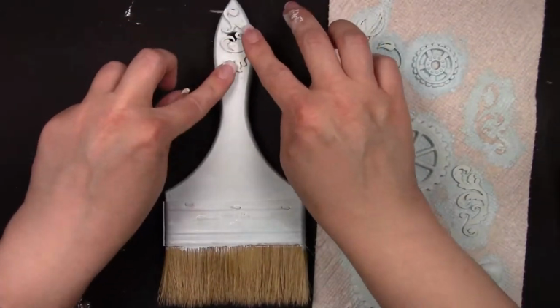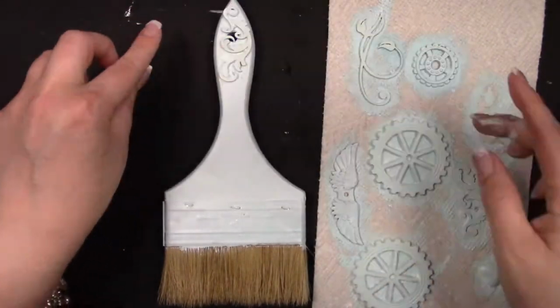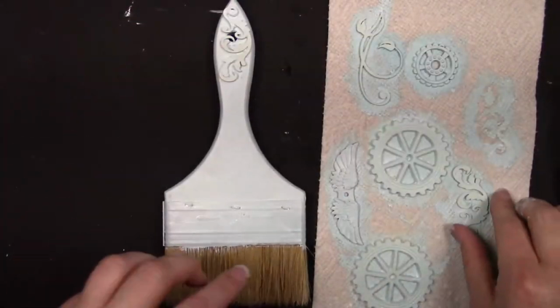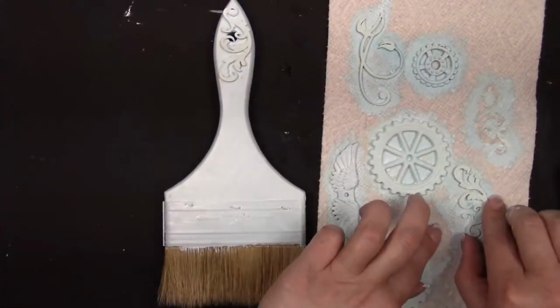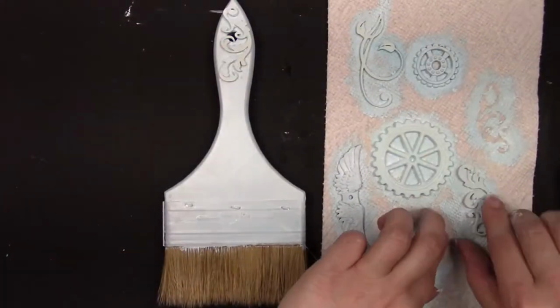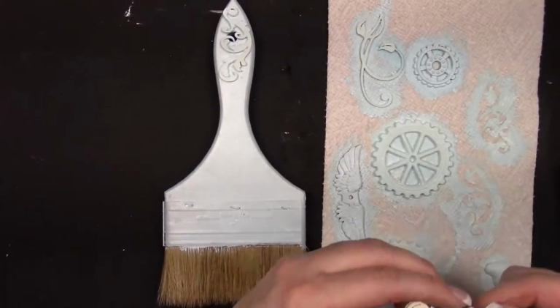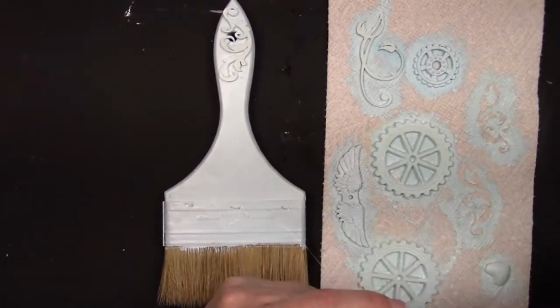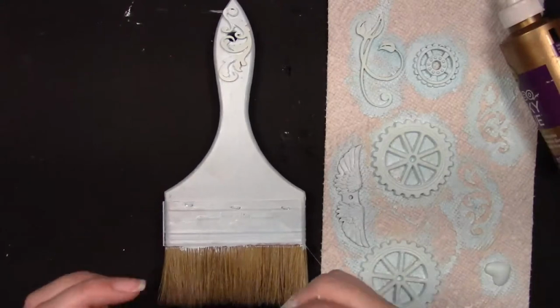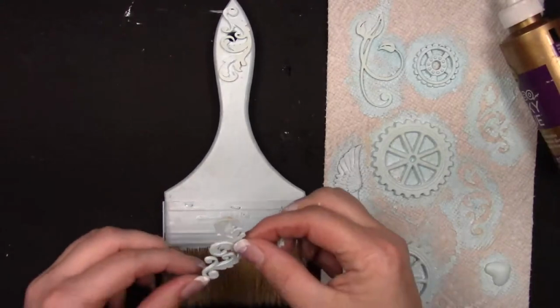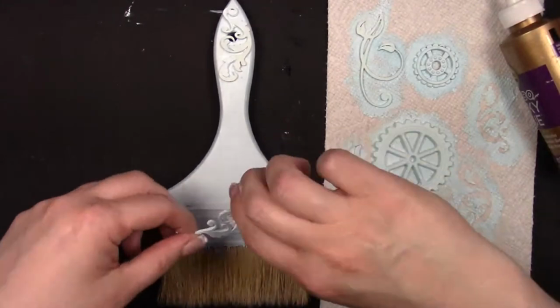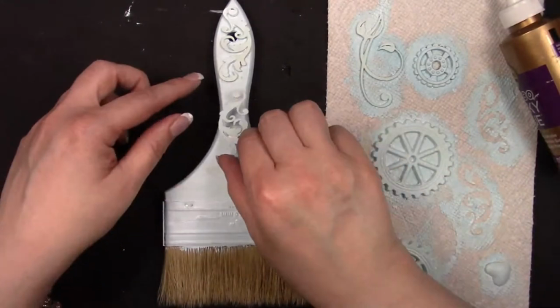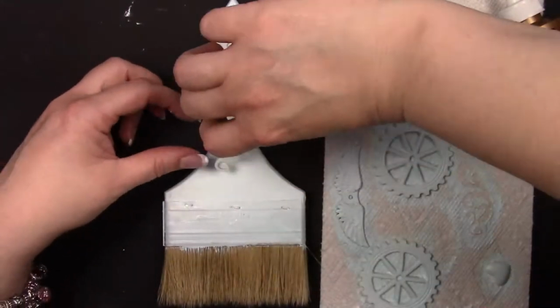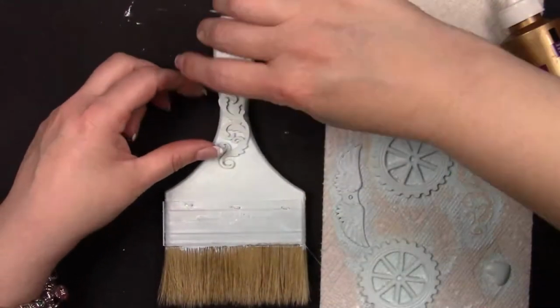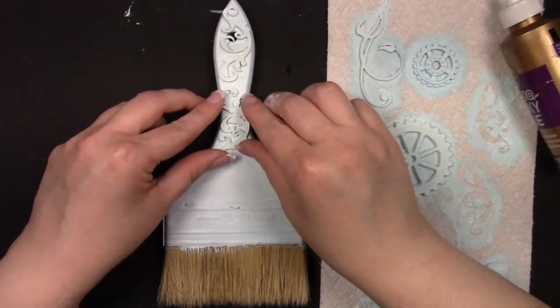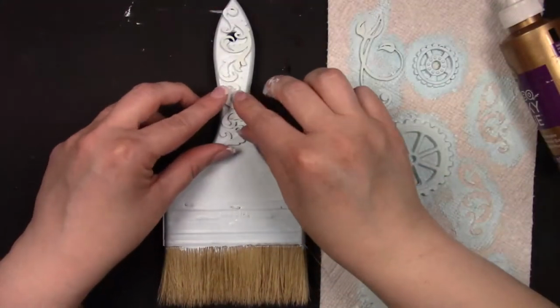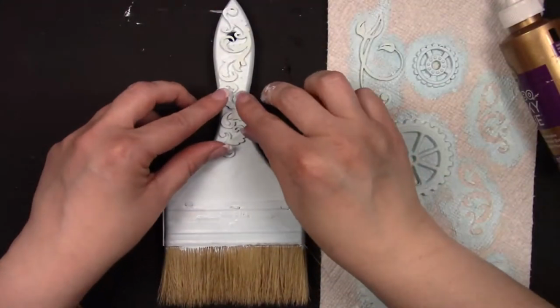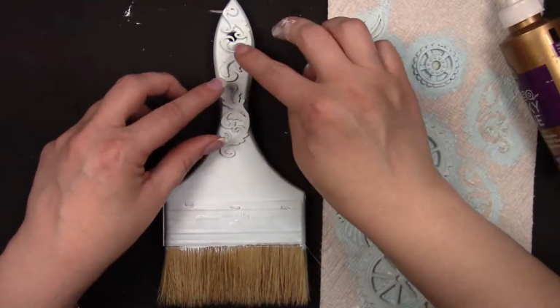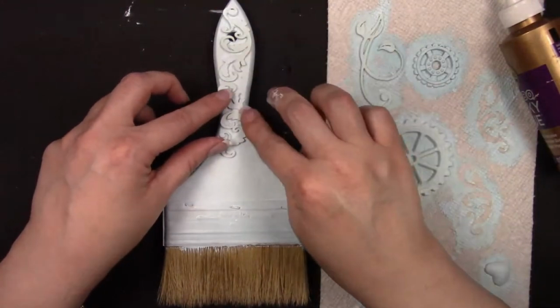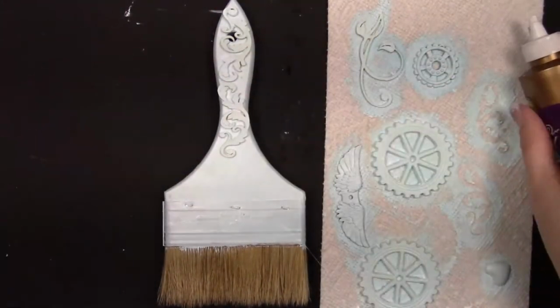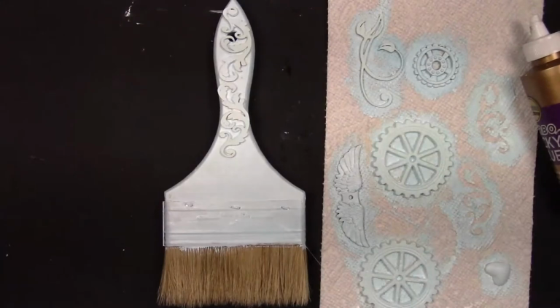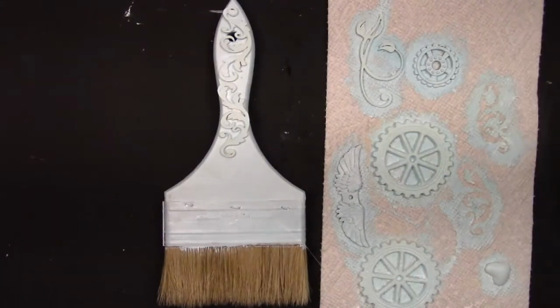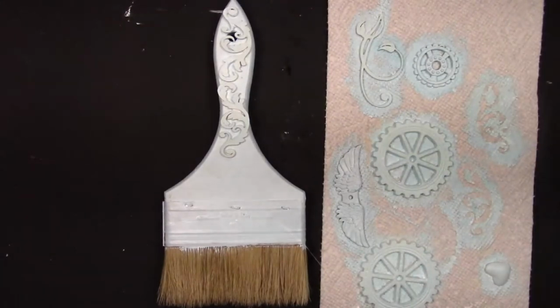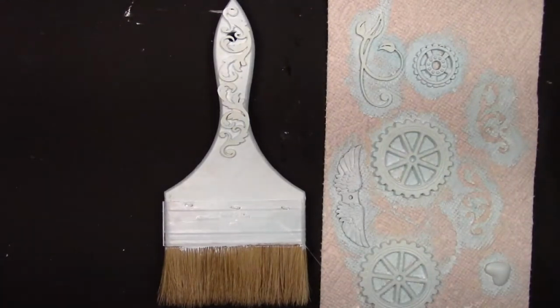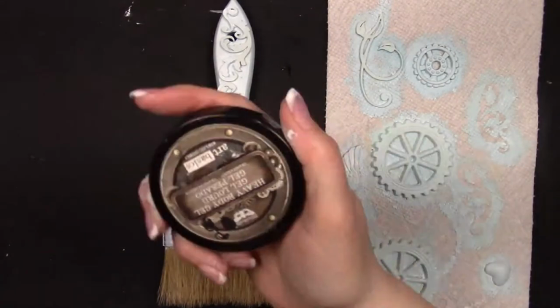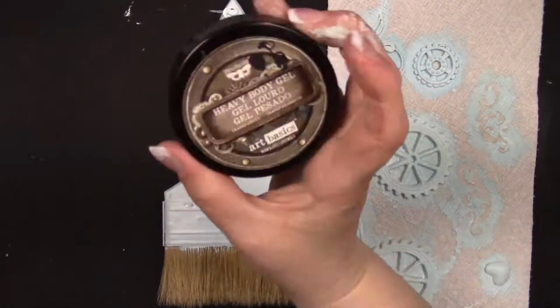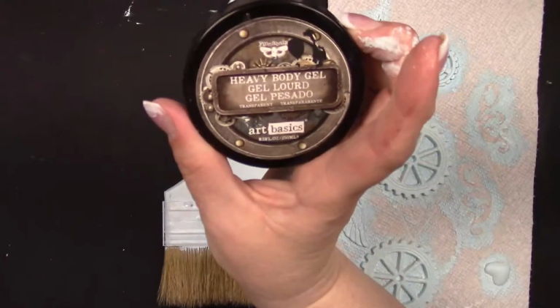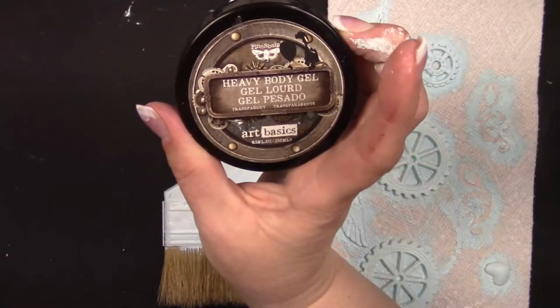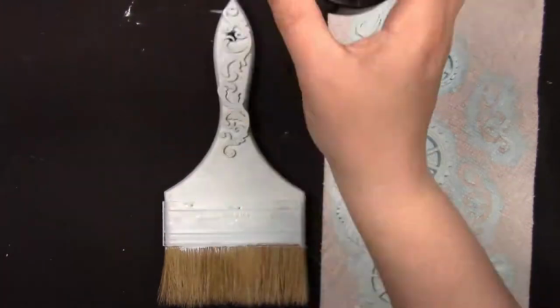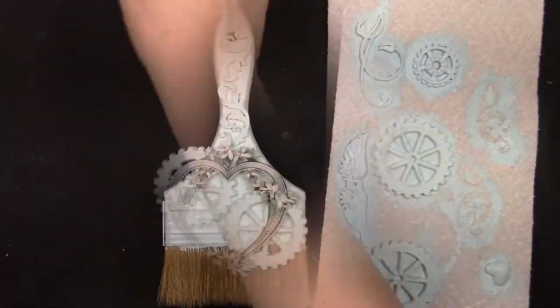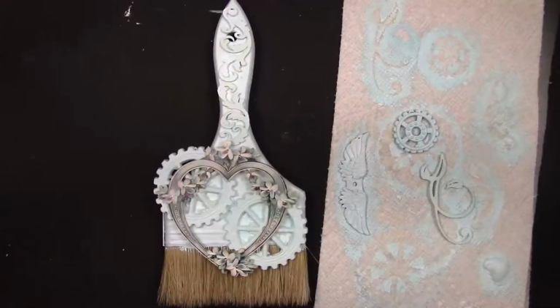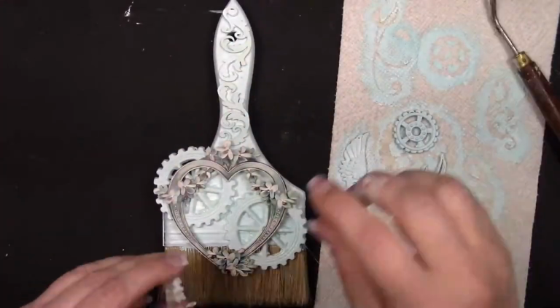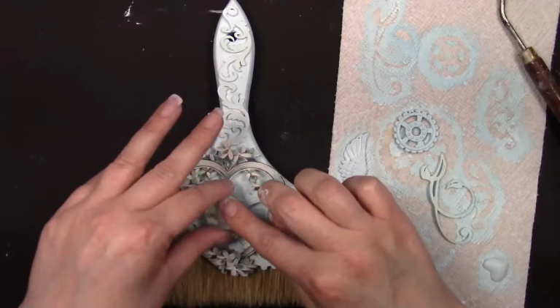Here you can see that I start to add some chipboard to my brush. These two pieces are actually part of a four-piece set of chipboard called Butterfly Flourishes — linked in the description box below.